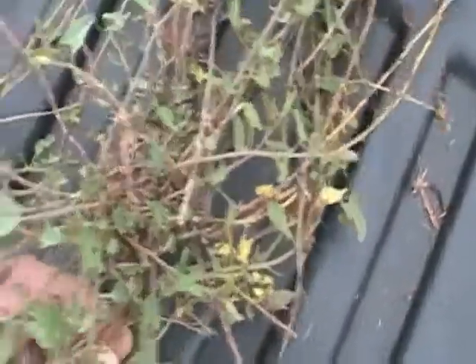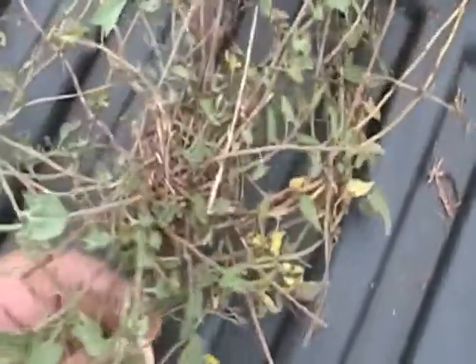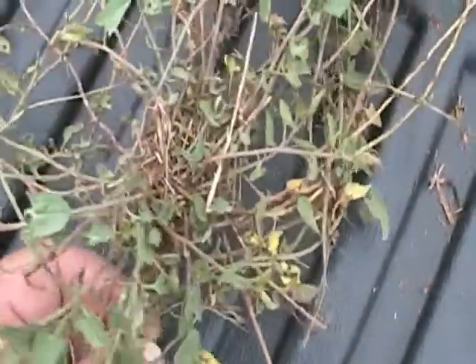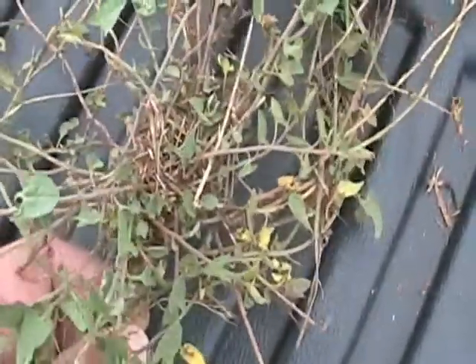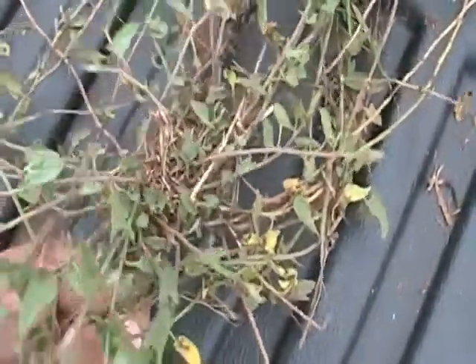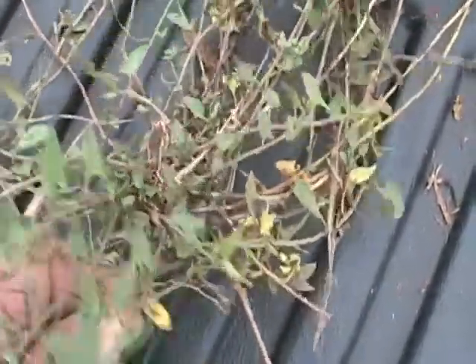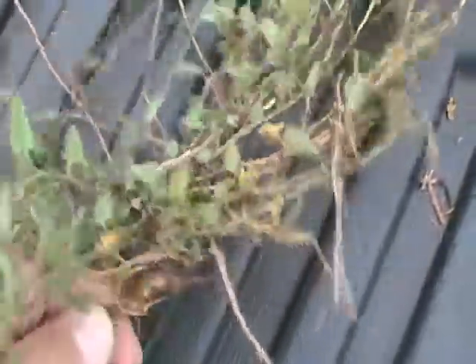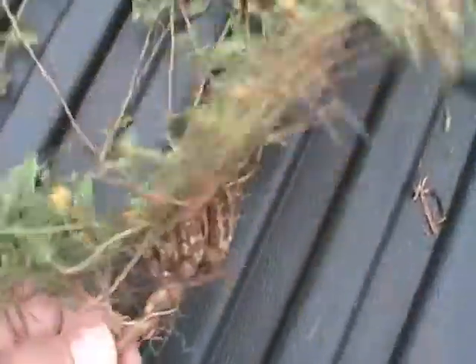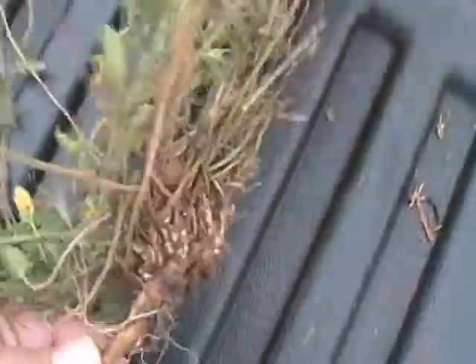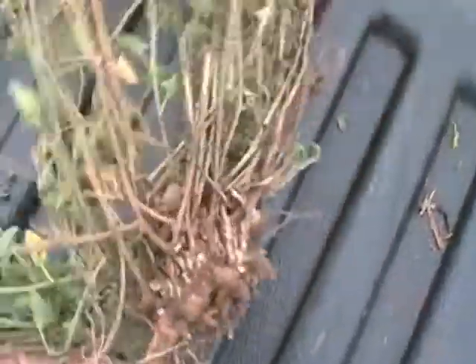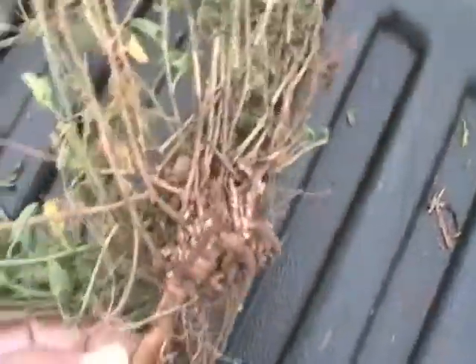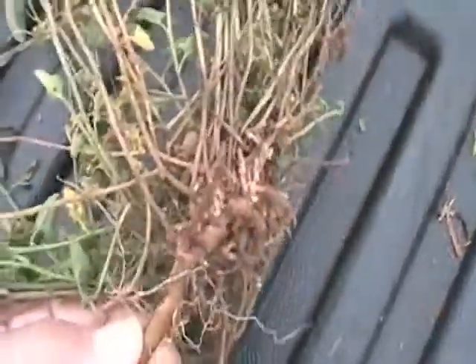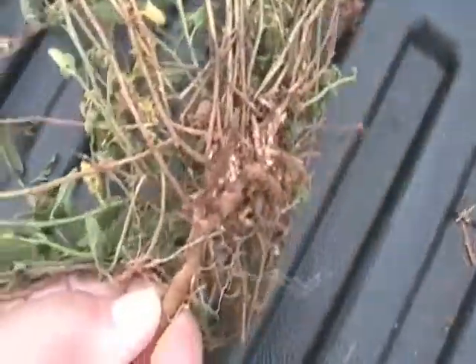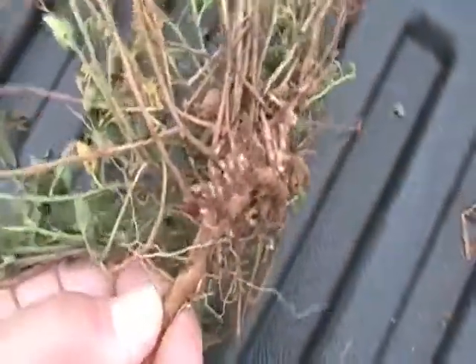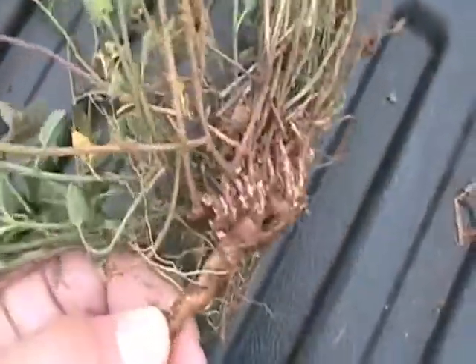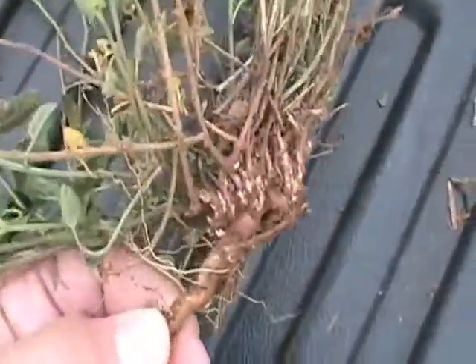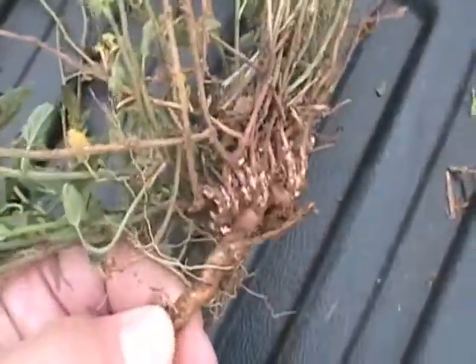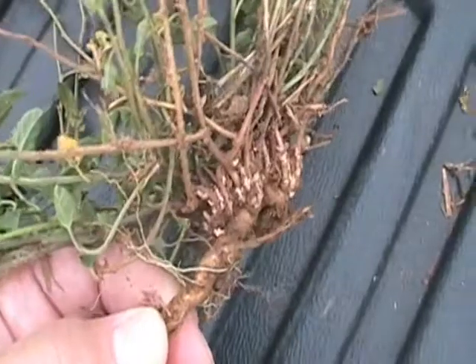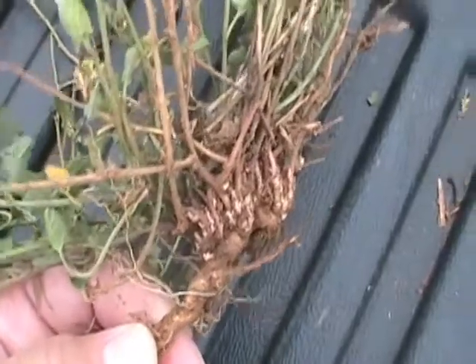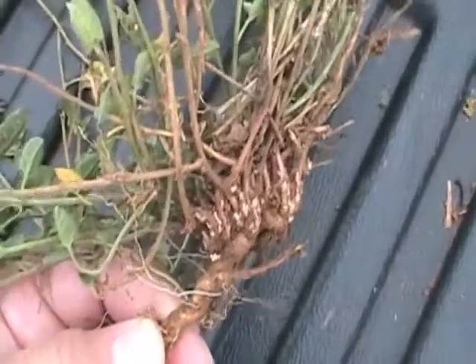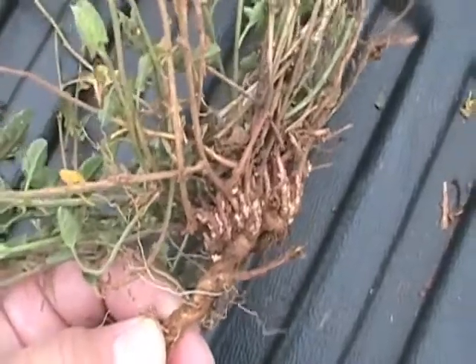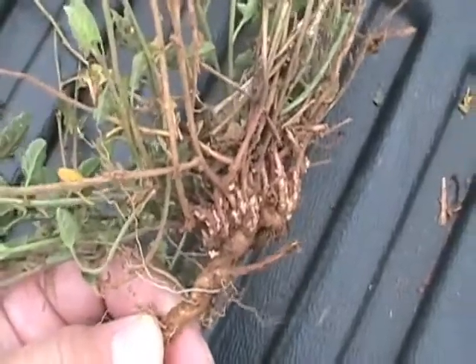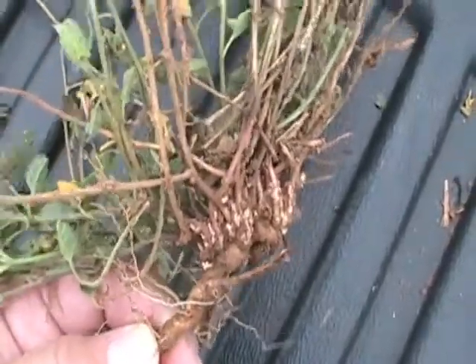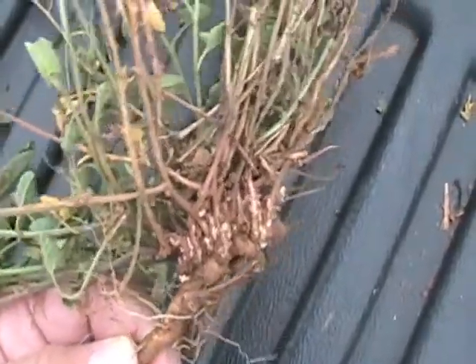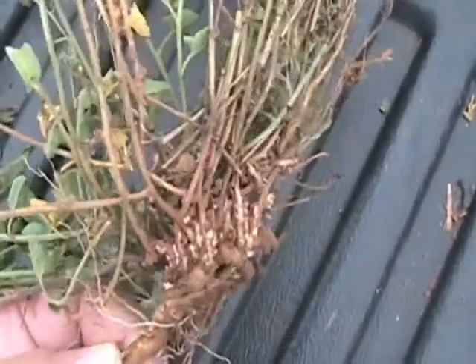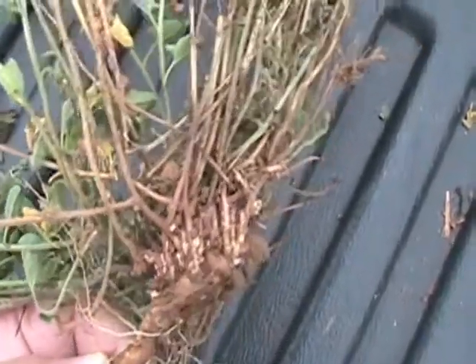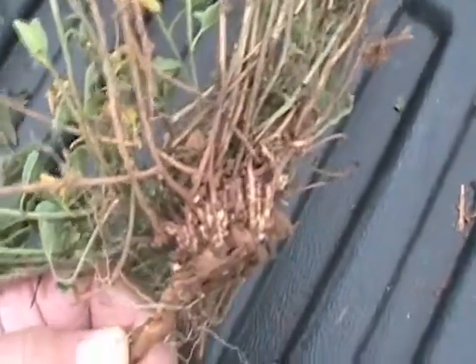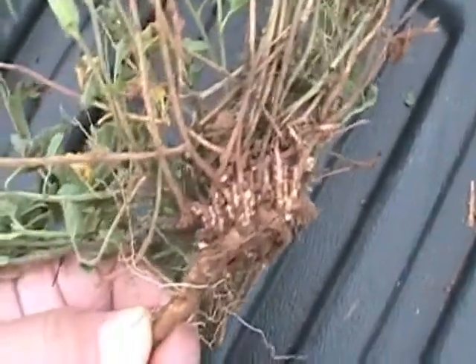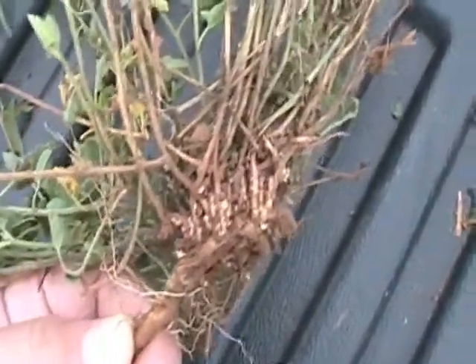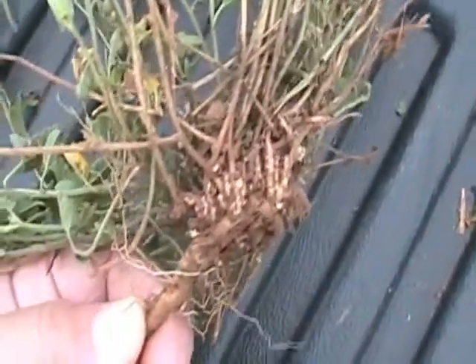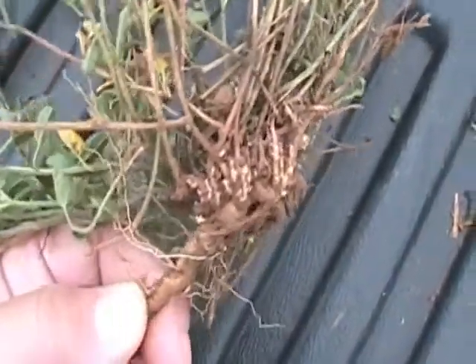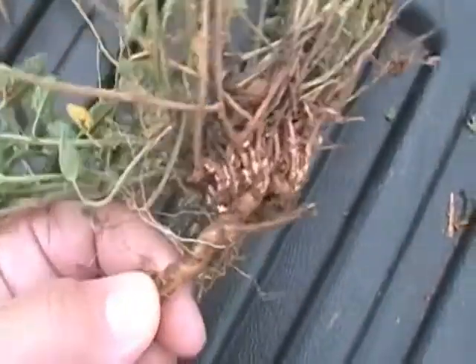The ground we don't see that much, but underneath it's a reproductive nightmare.